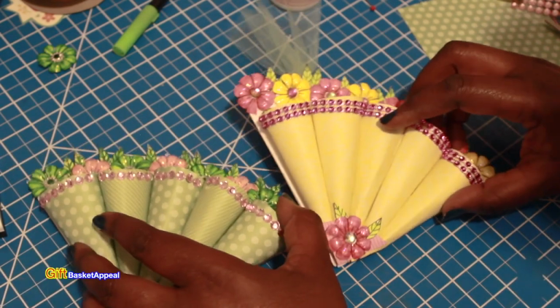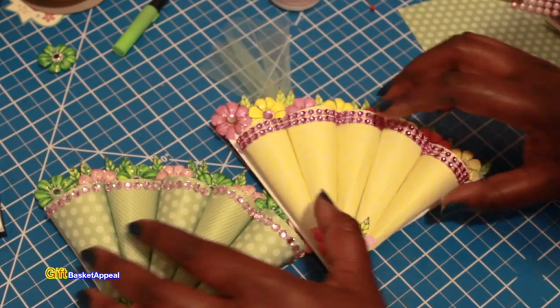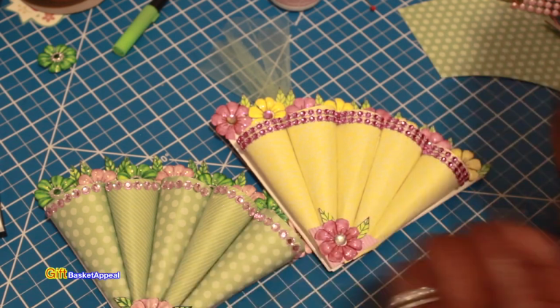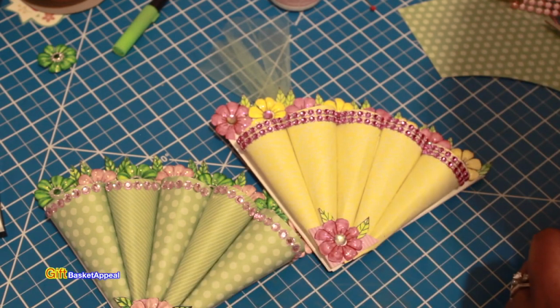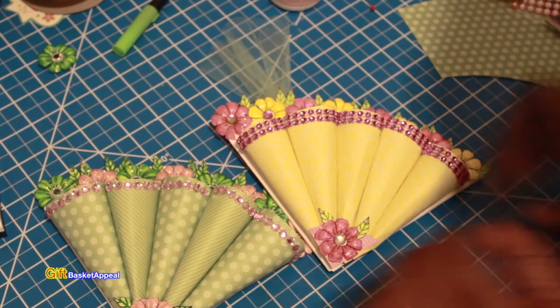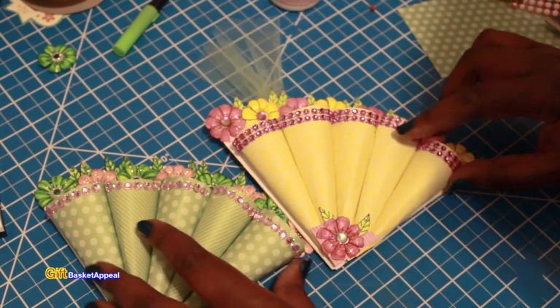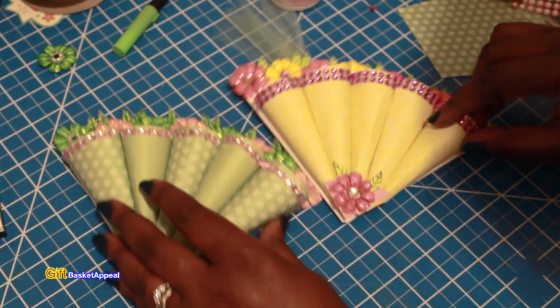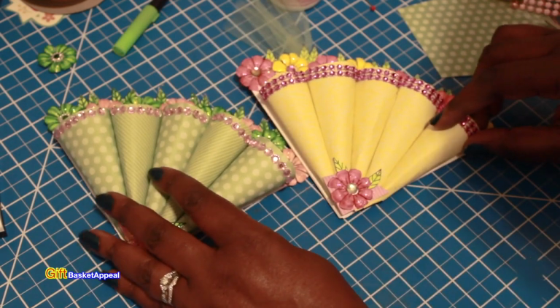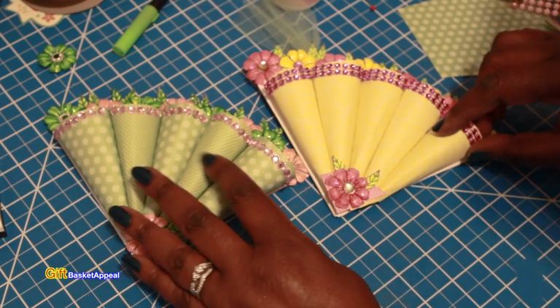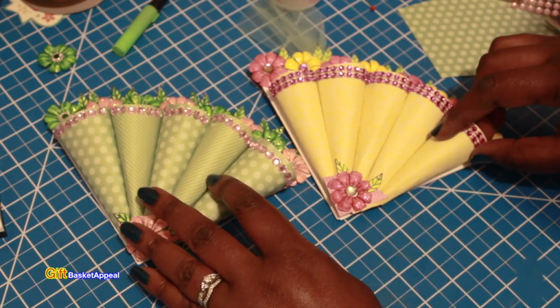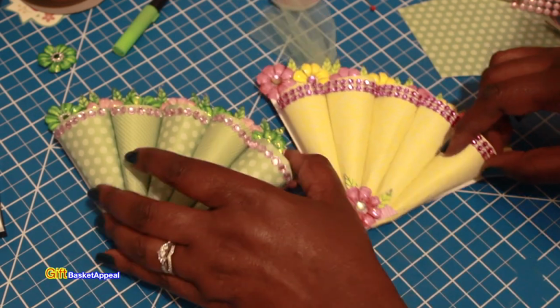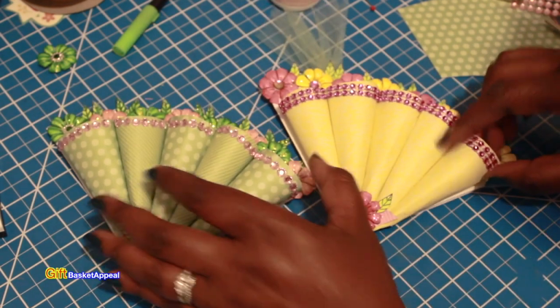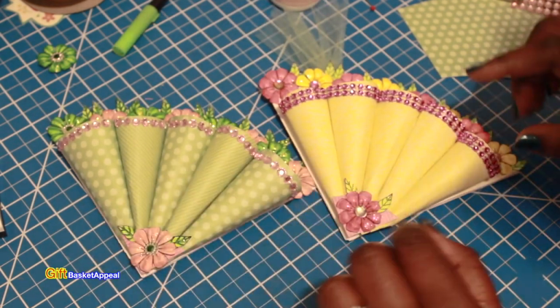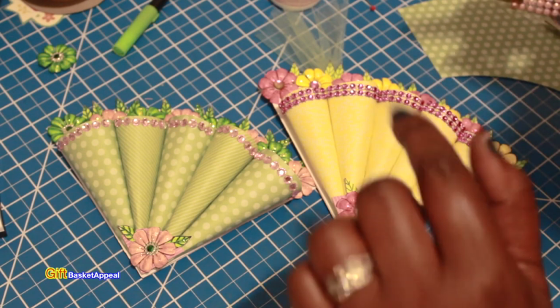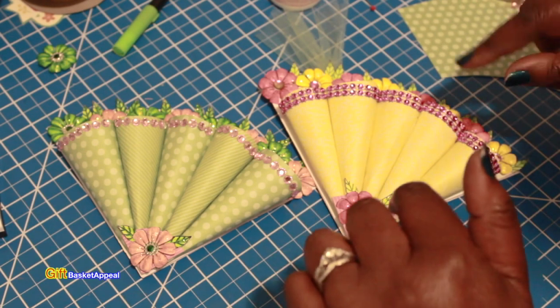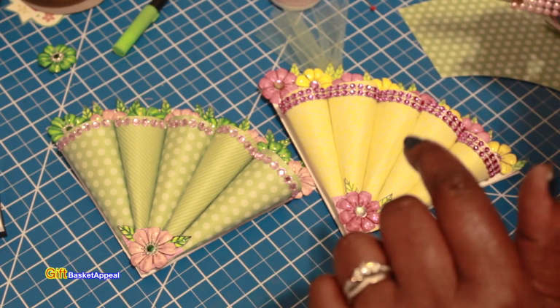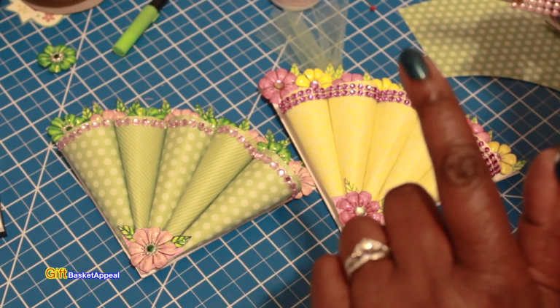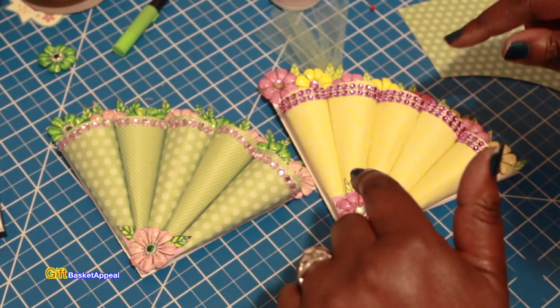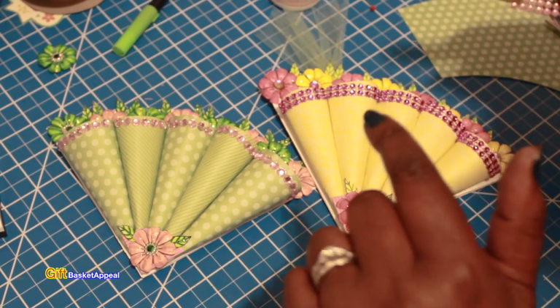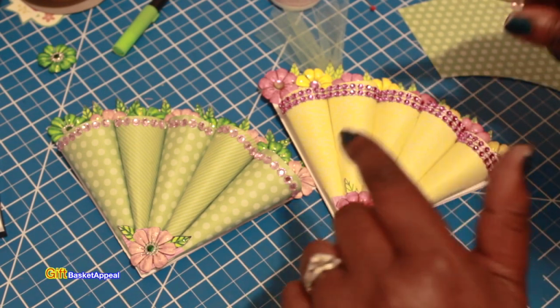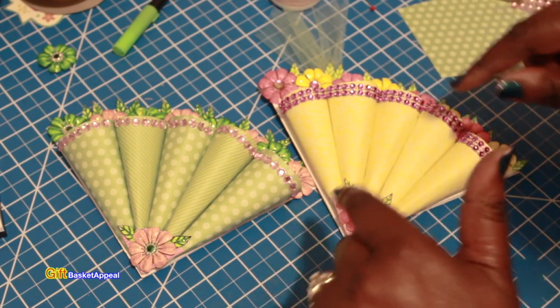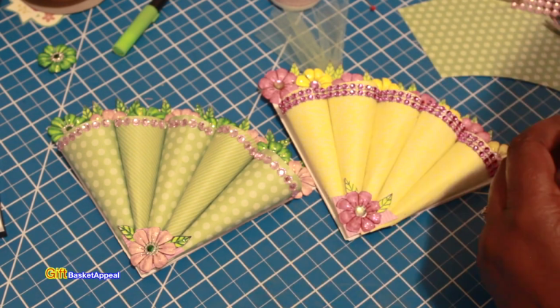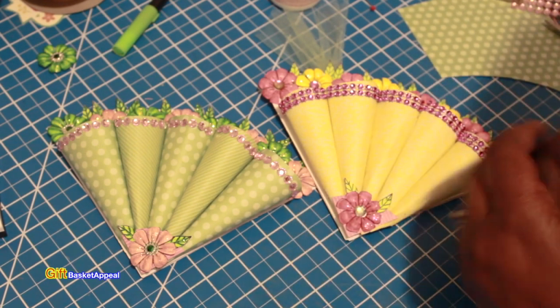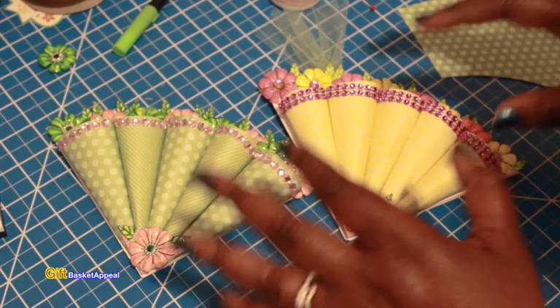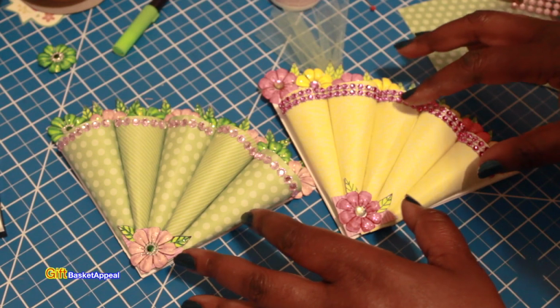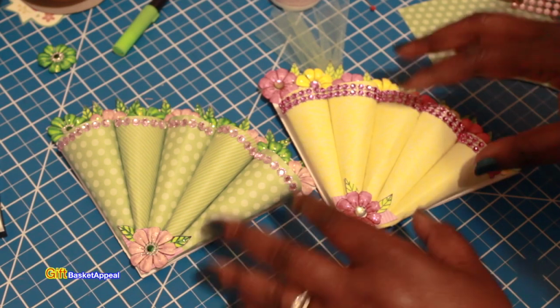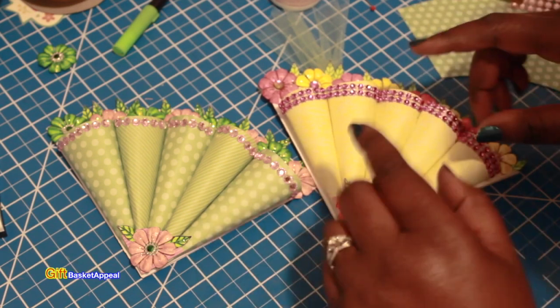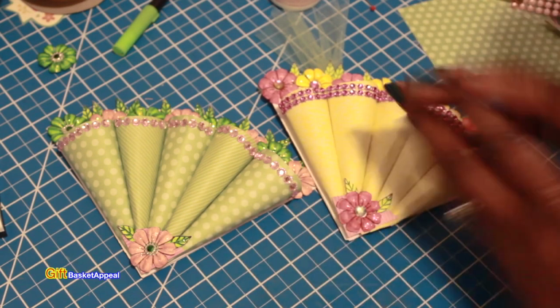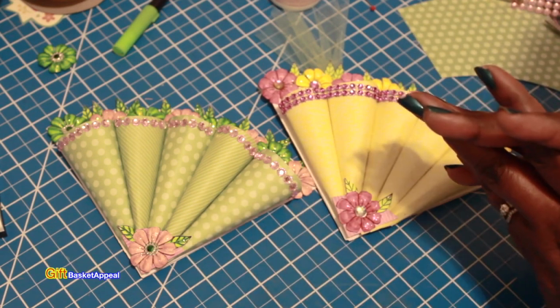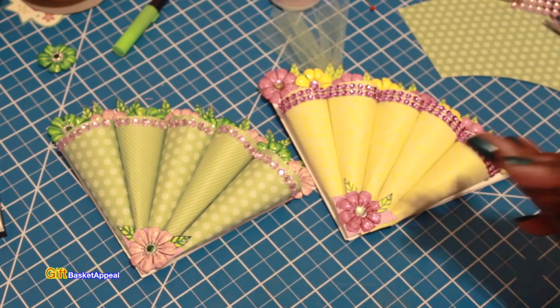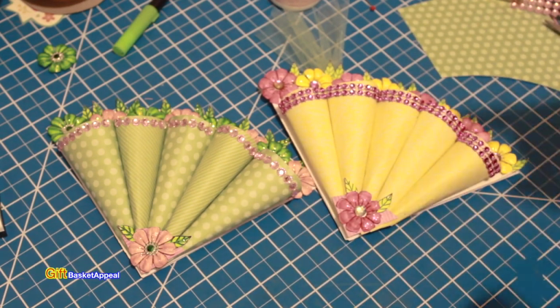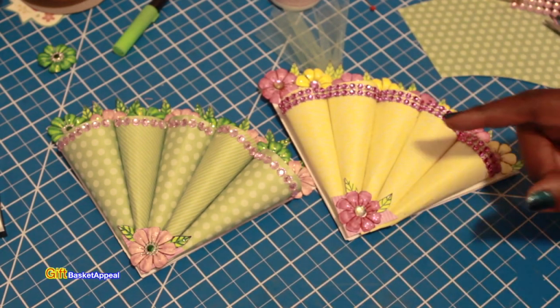I hope you liked this tutorial and I hope it was helpful for you. Don't forget to check the description for the measurements and the stamp sets. I will see you real soon!